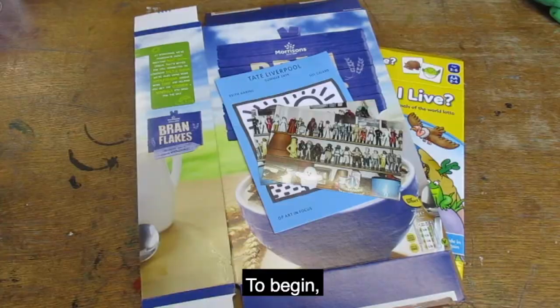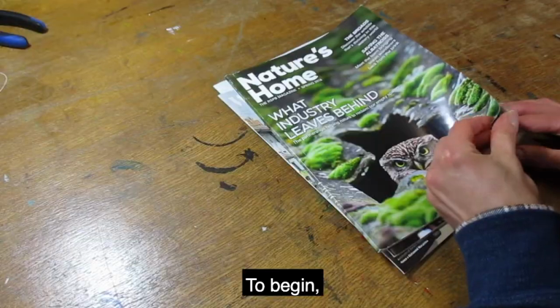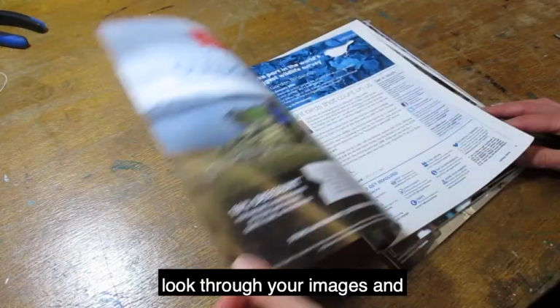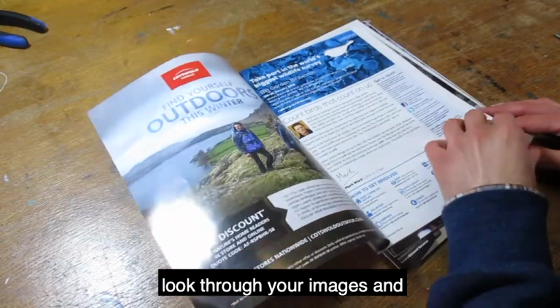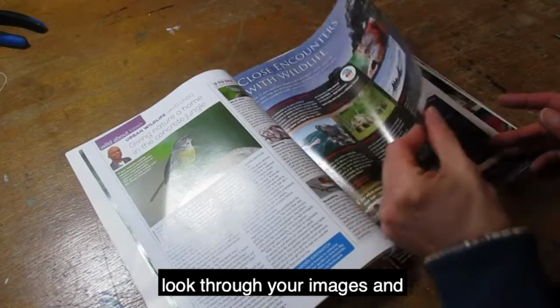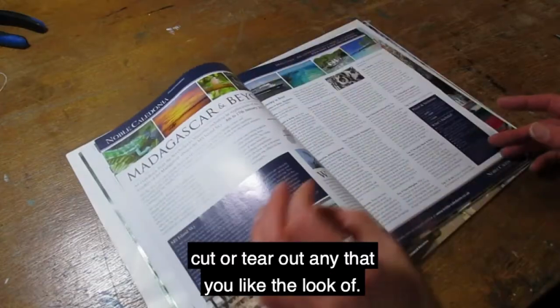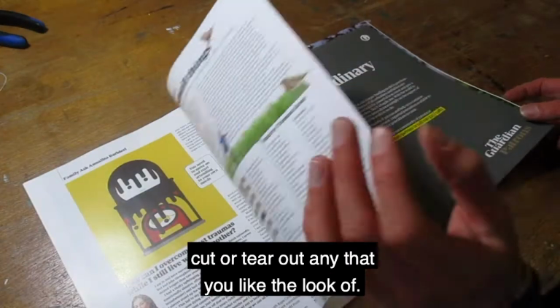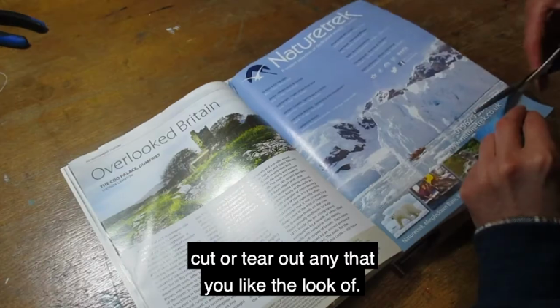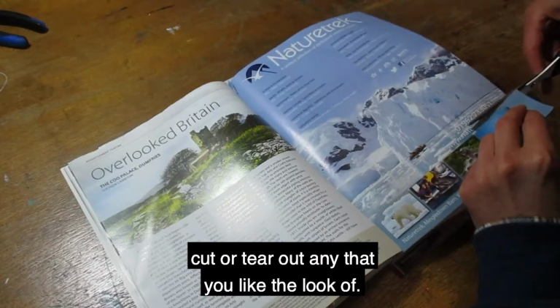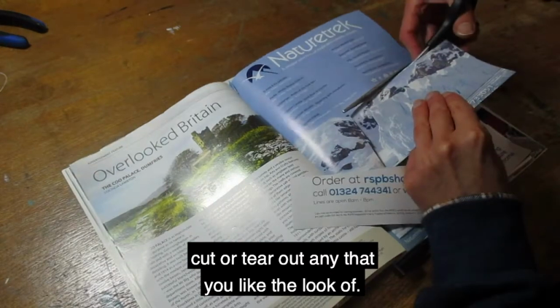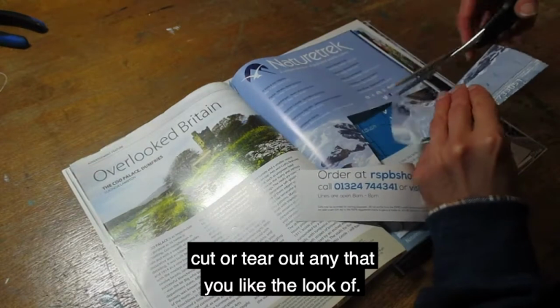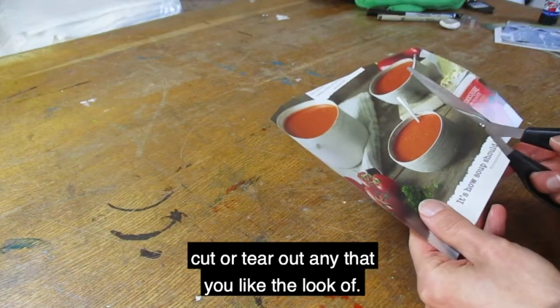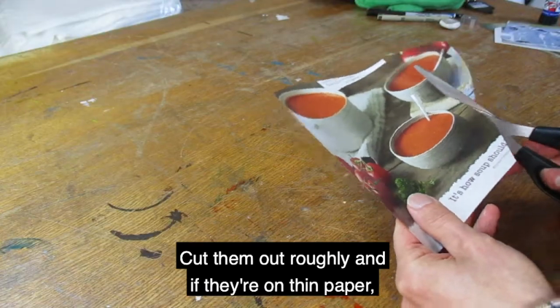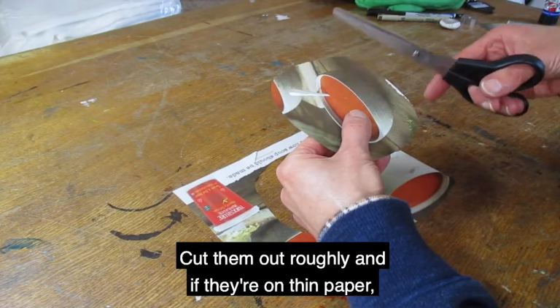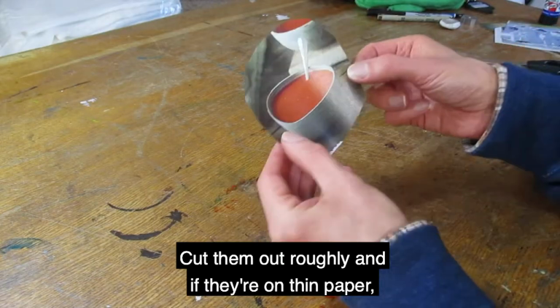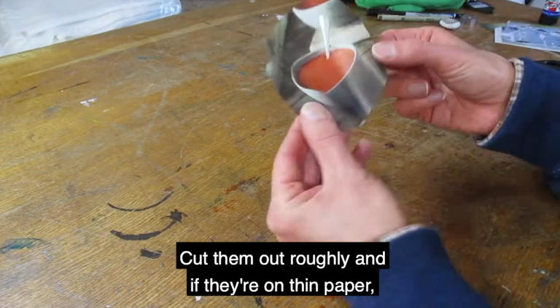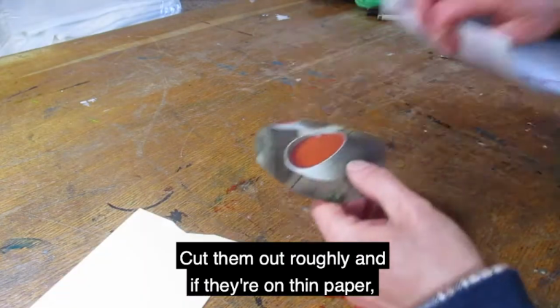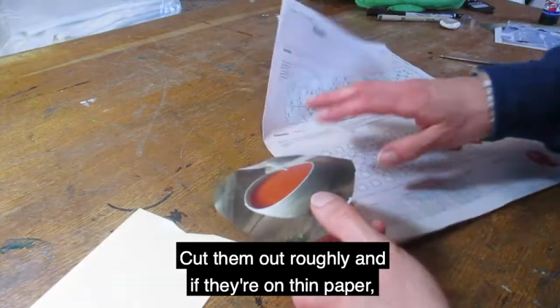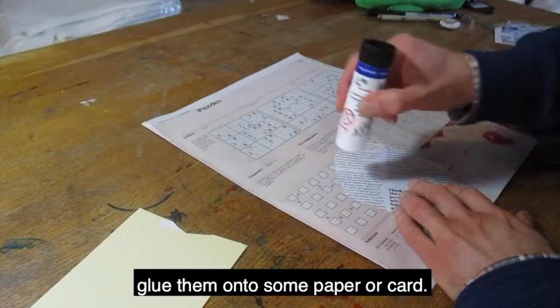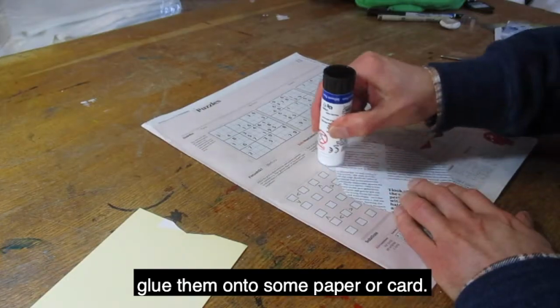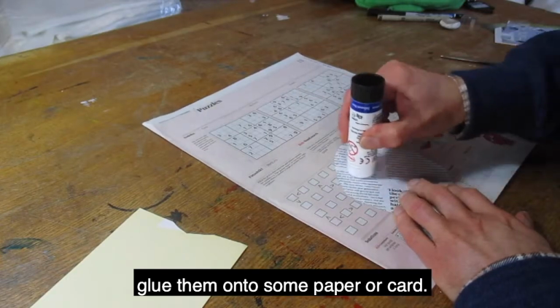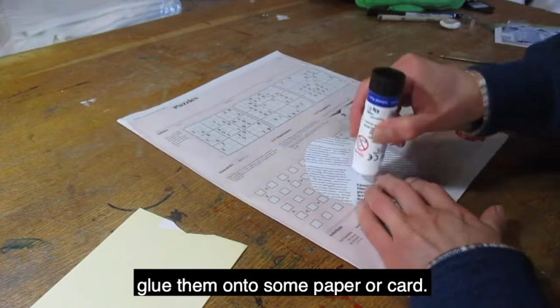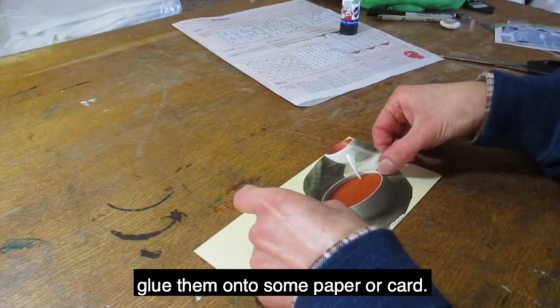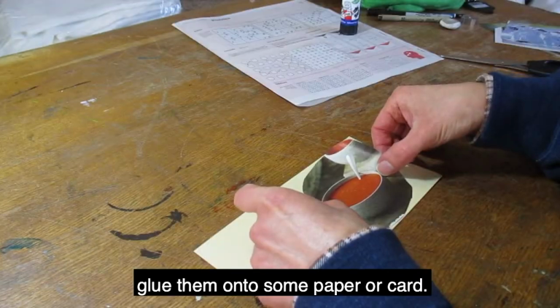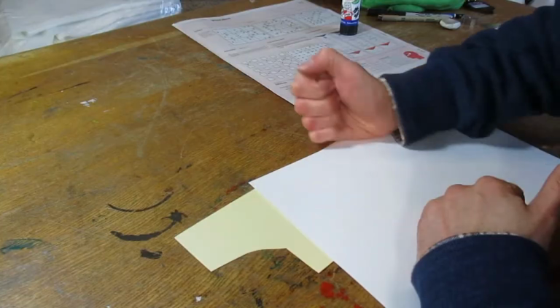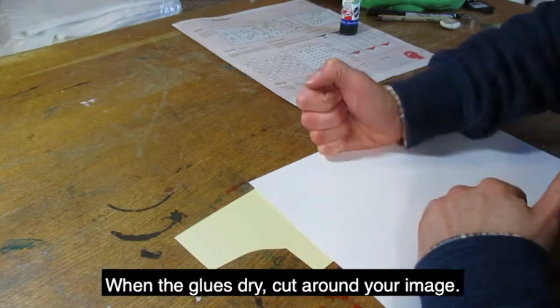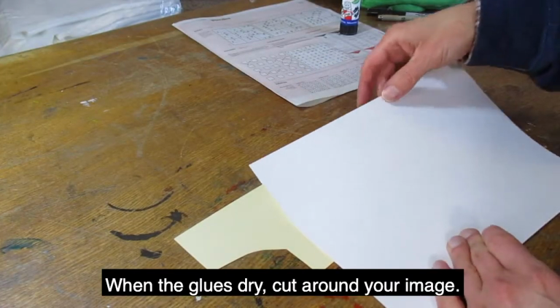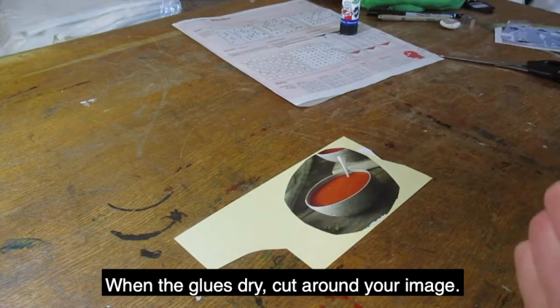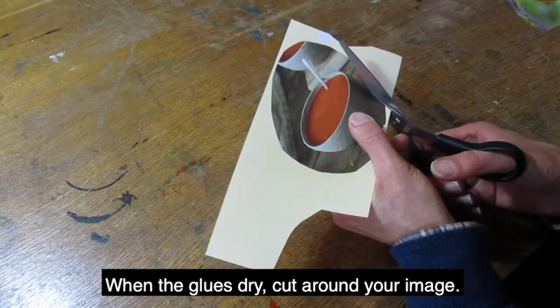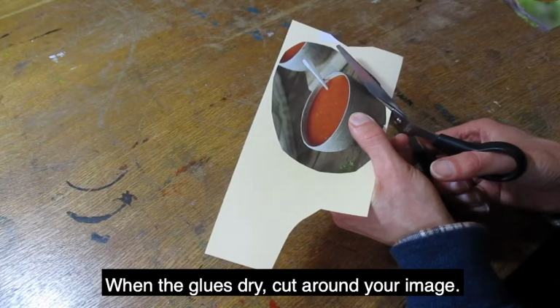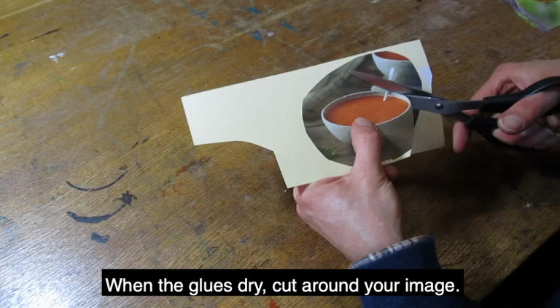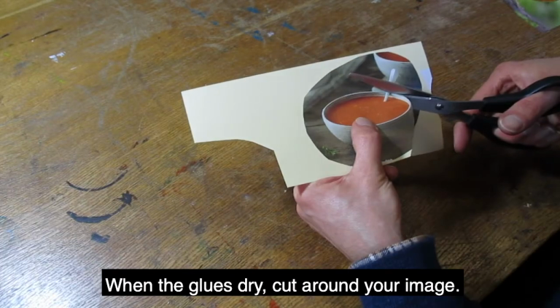To begin, look through your images and cut or tear out any that you like the look of. Cut them out roughly, and if they're on thin paper, glue them onto some paper or card. When the glue is dry, cut around your image.